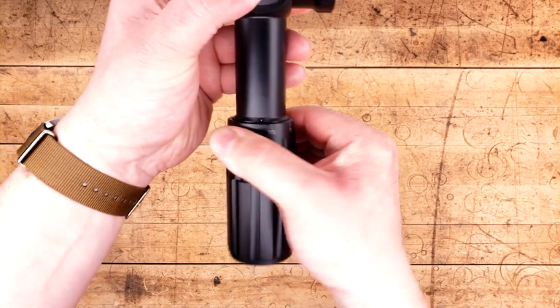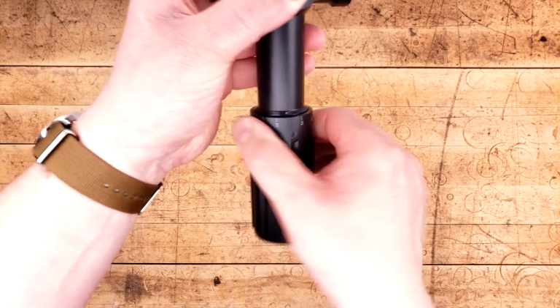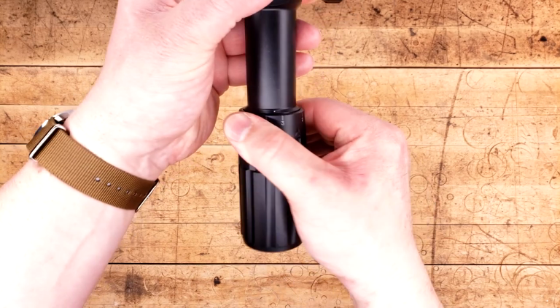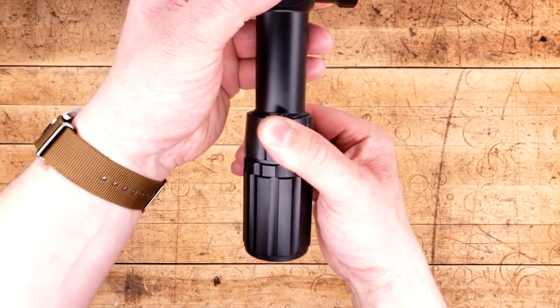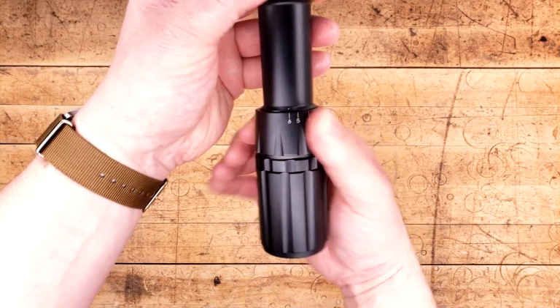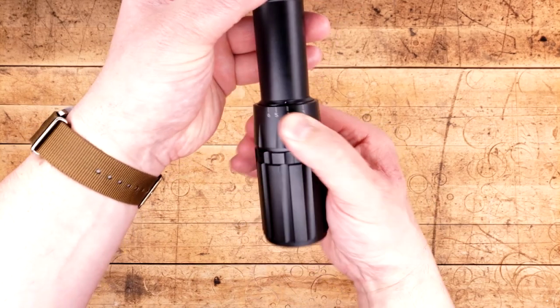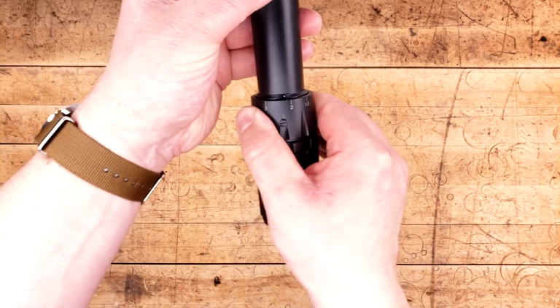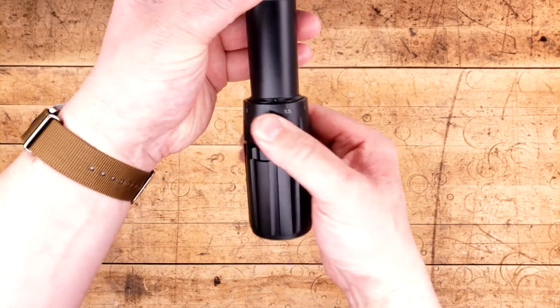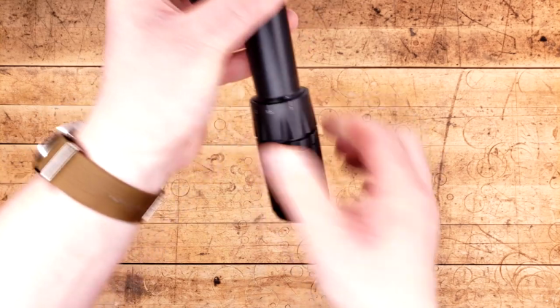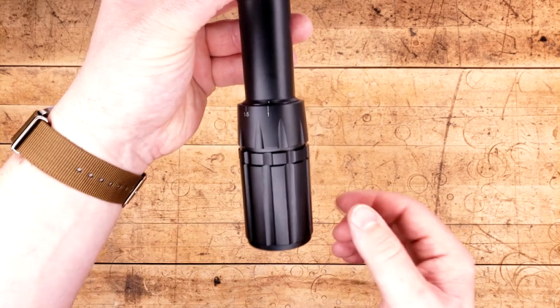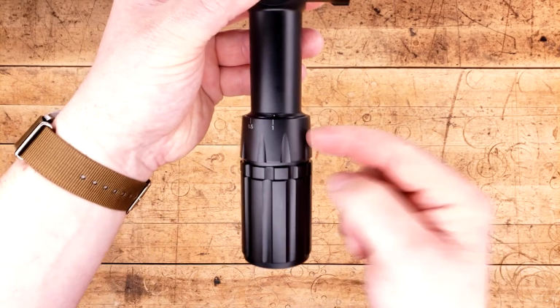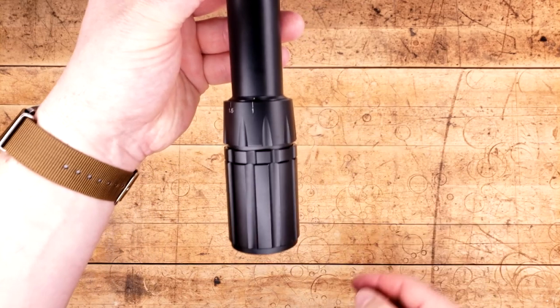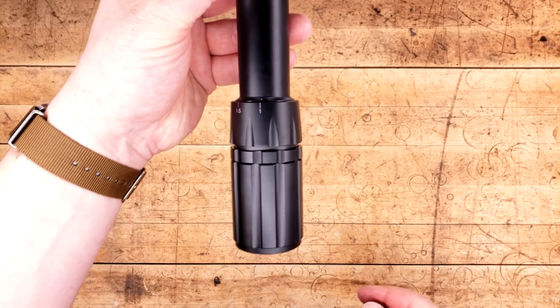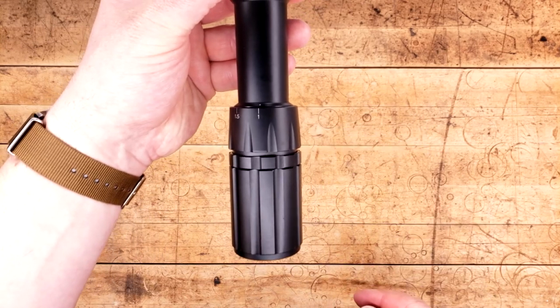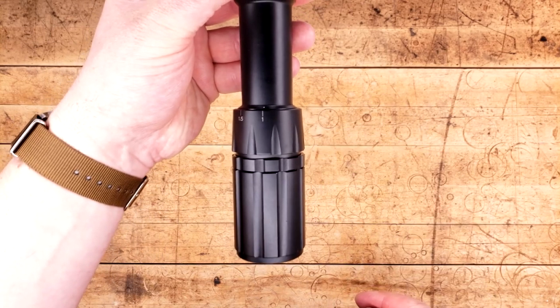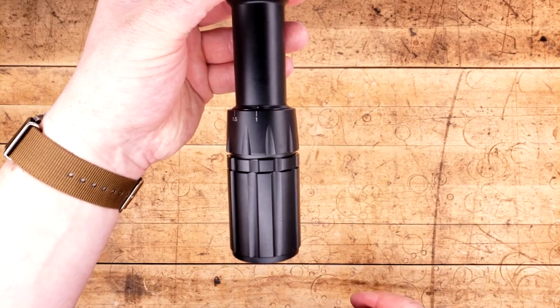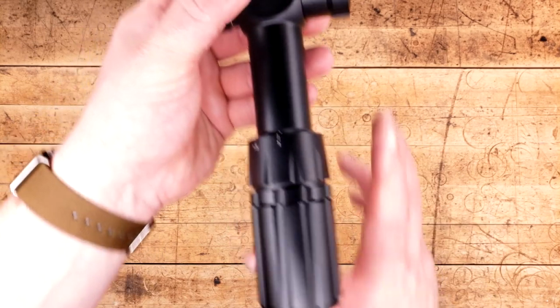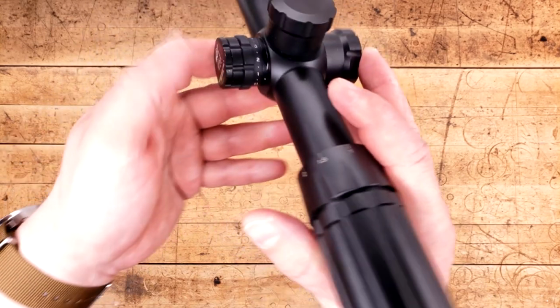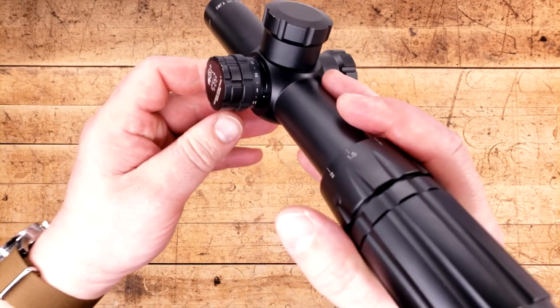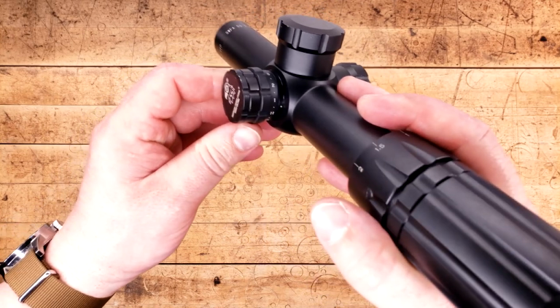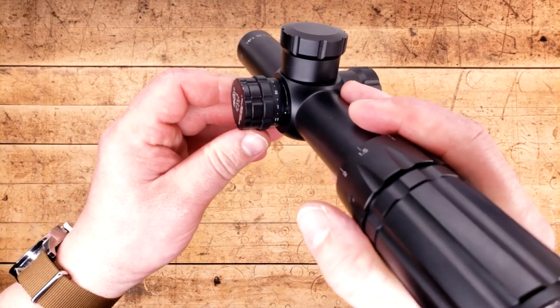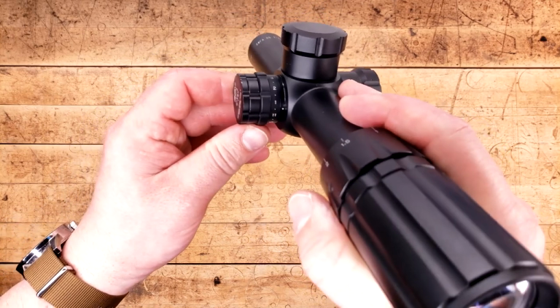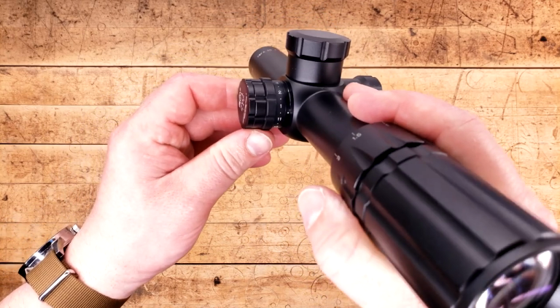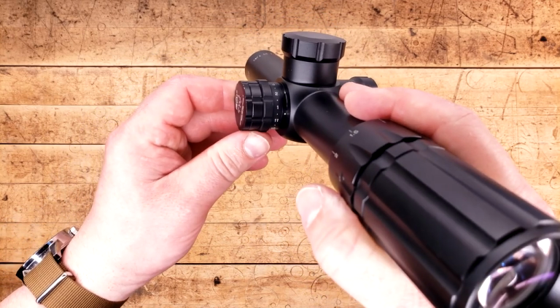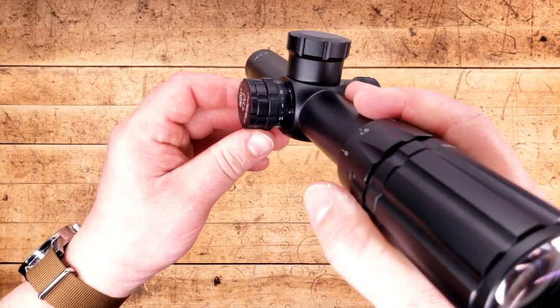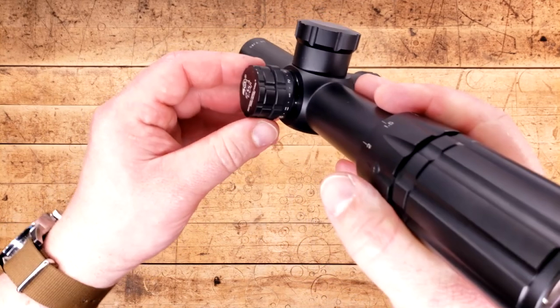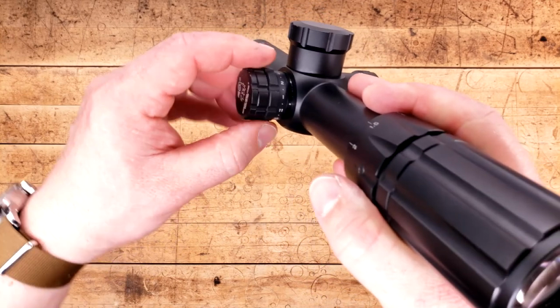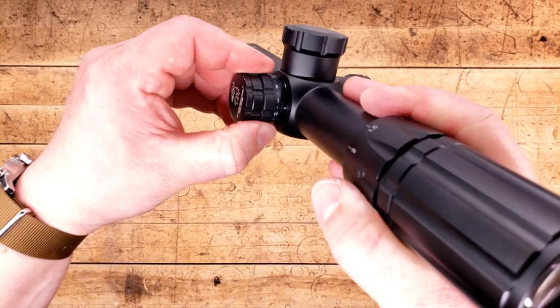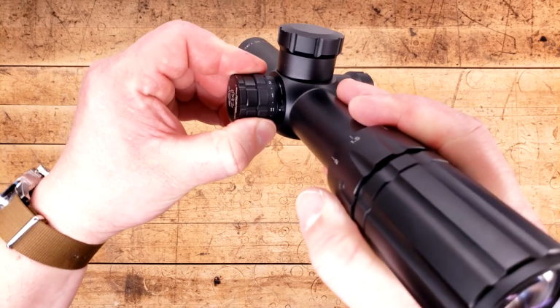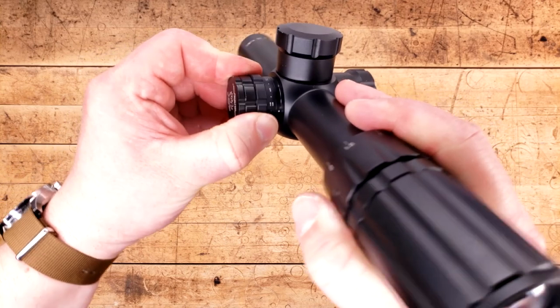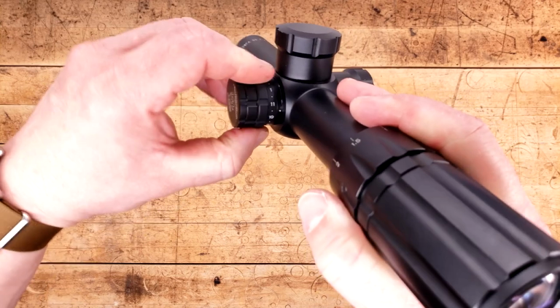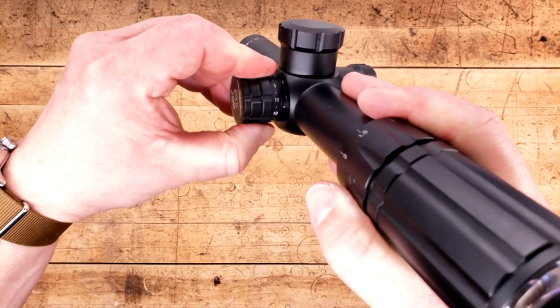That being said, it is very, very smooth, and I'm also very happy to hear that there is no noise whatsoever from inside. From there, we have our illumination controls, which go from 1 to 11 with offs in between each one.